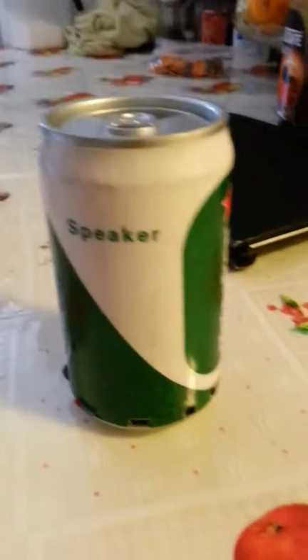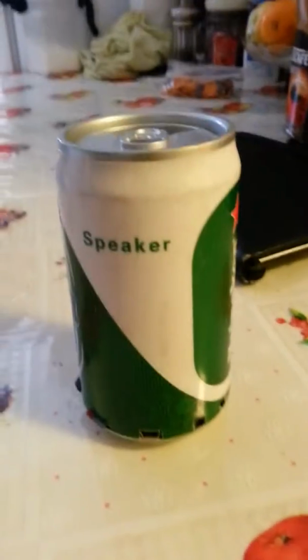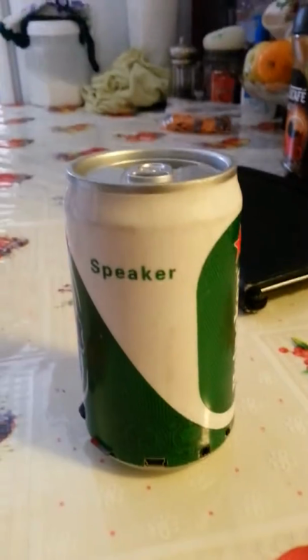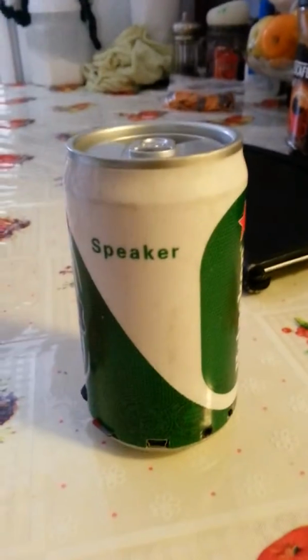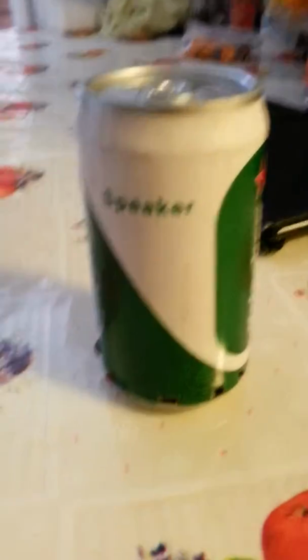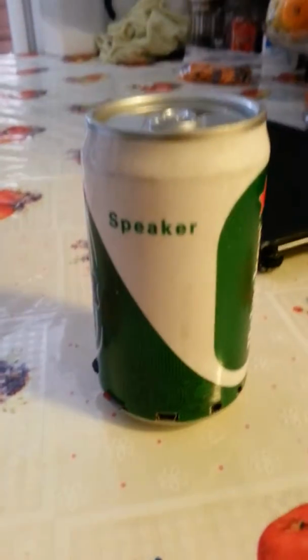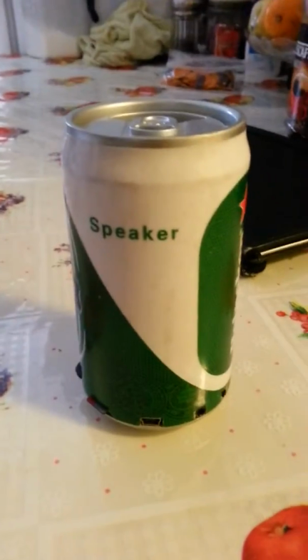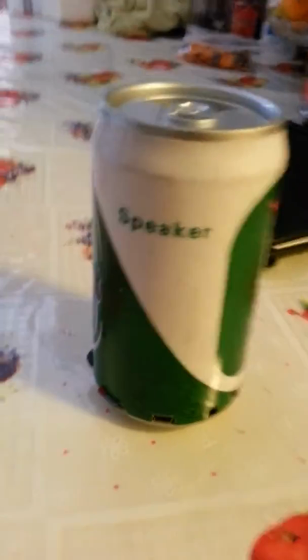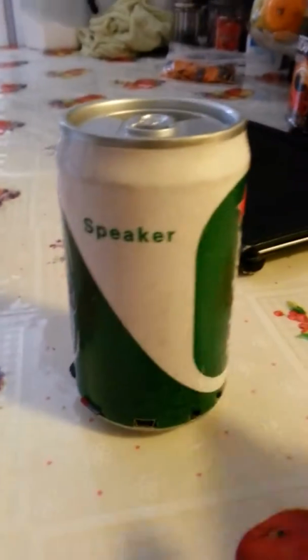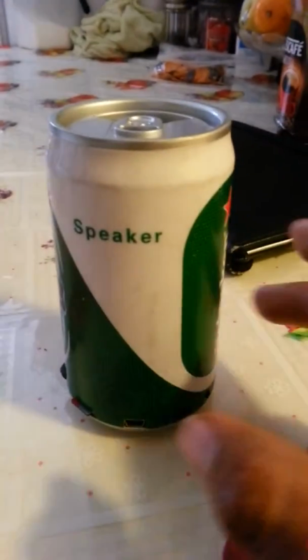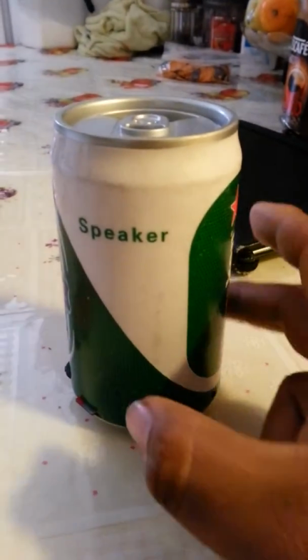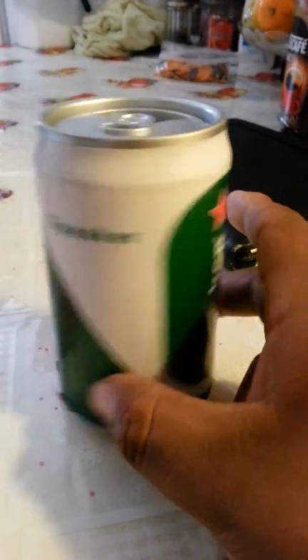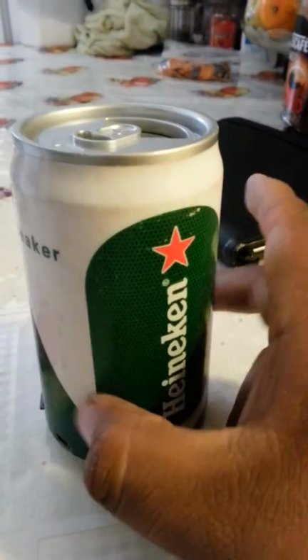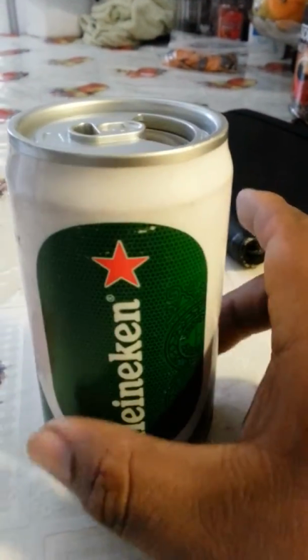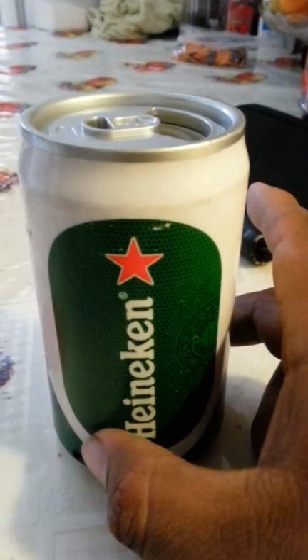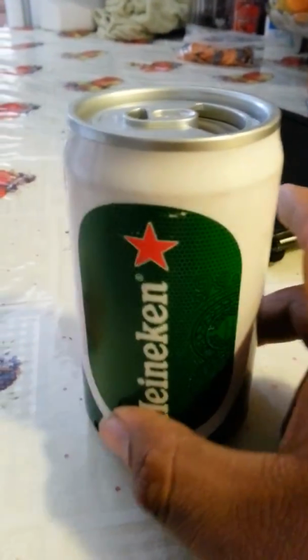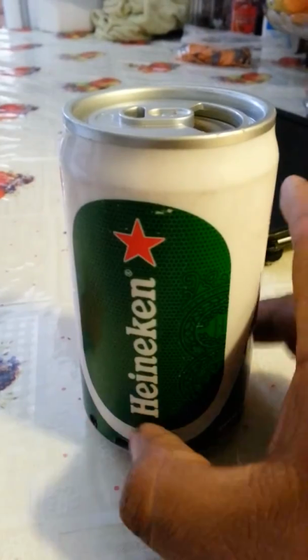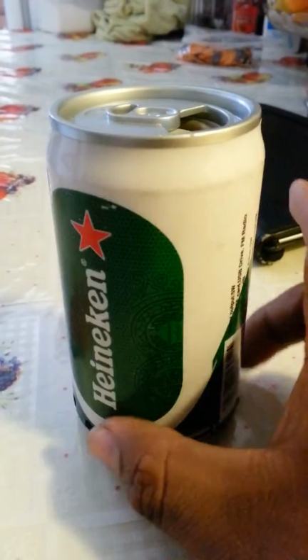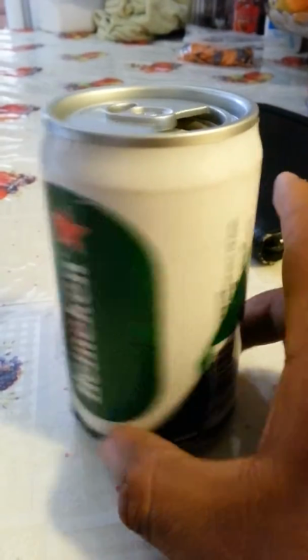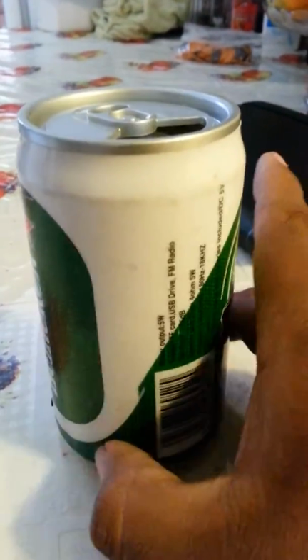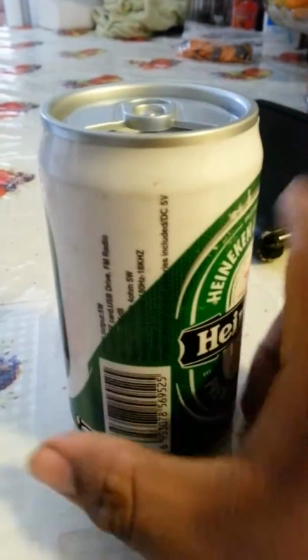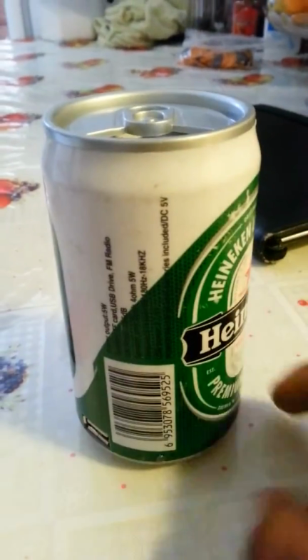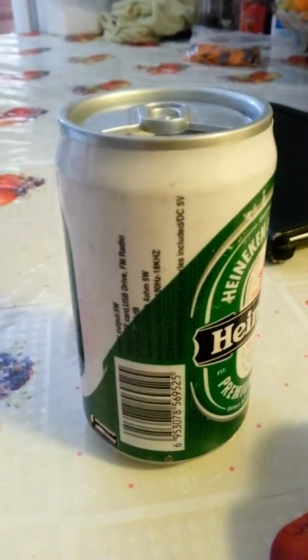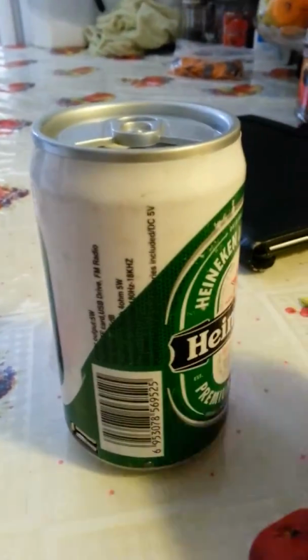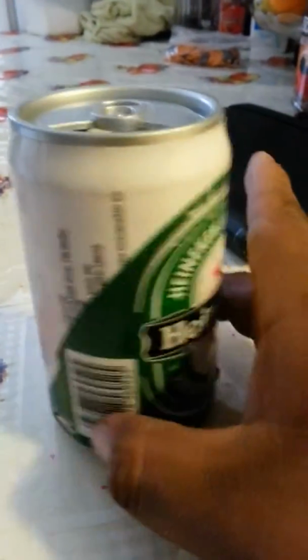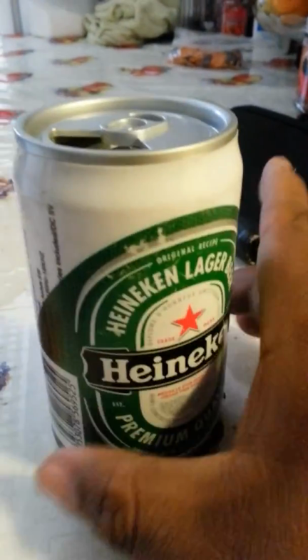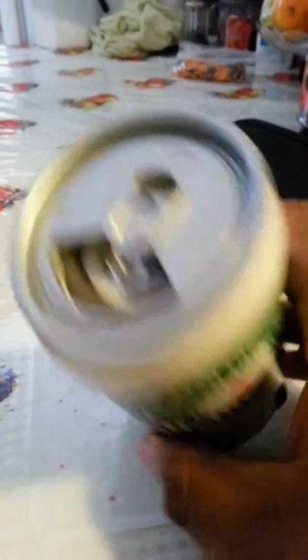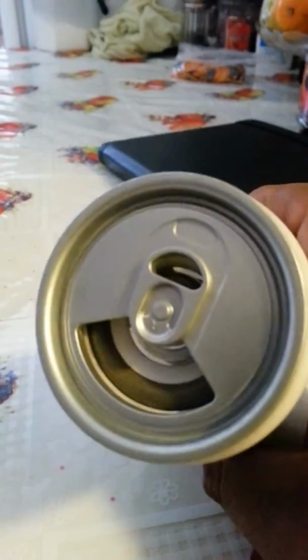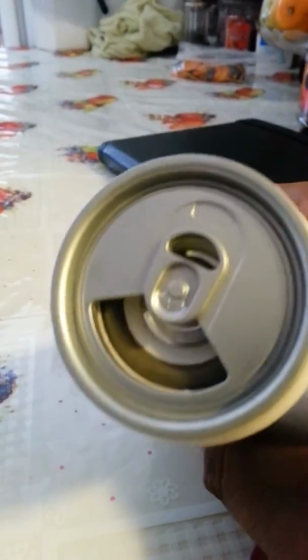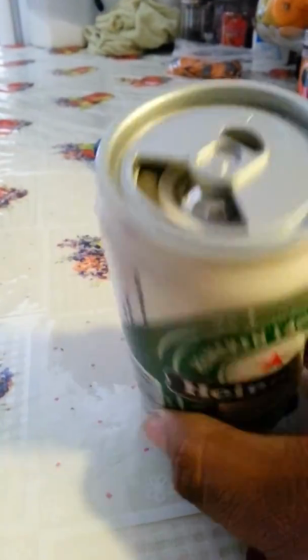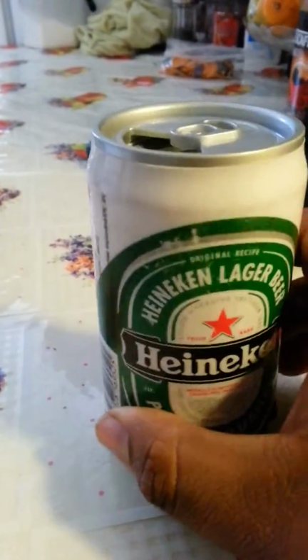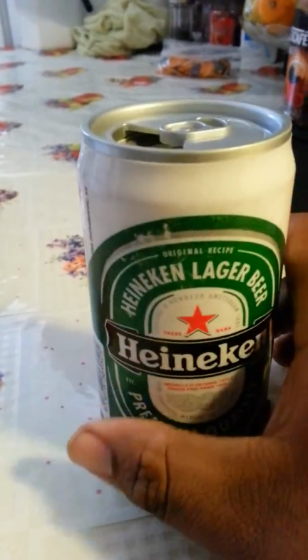Hey, what's going on guys. I got these little portable speaker videos for sale. This is a Heineken beer can one — it has a little portable speaker on top.